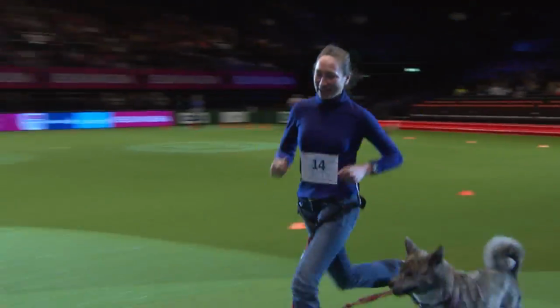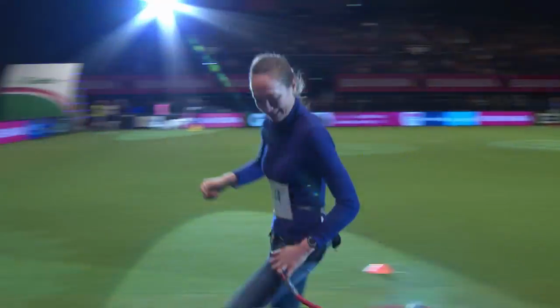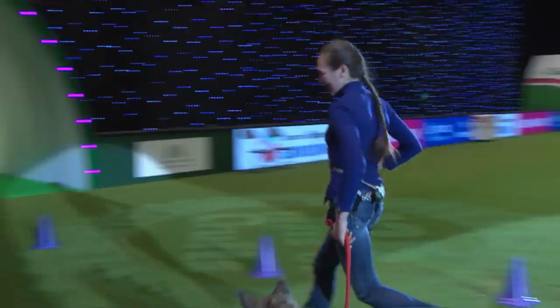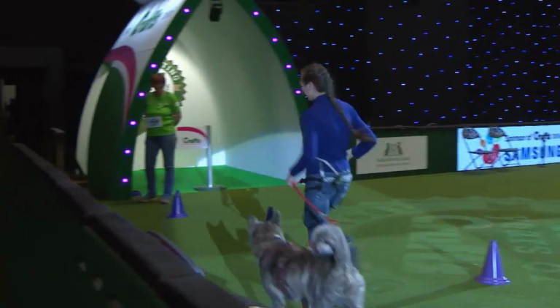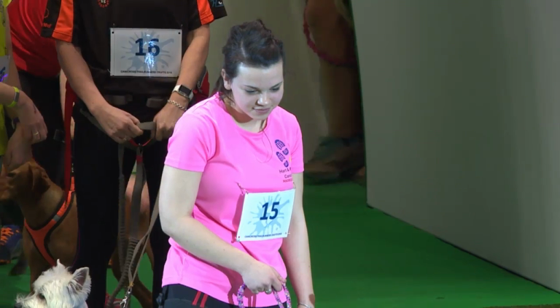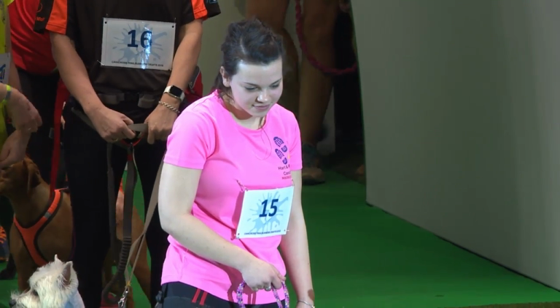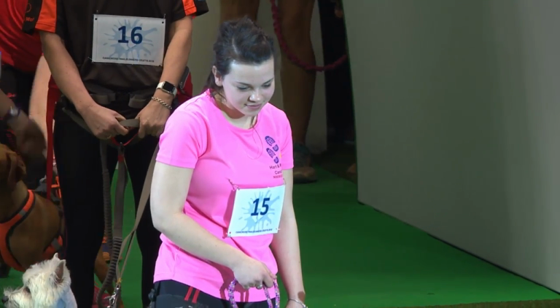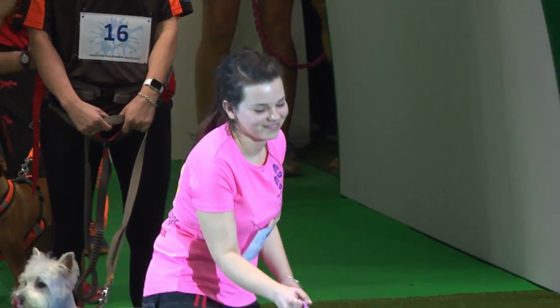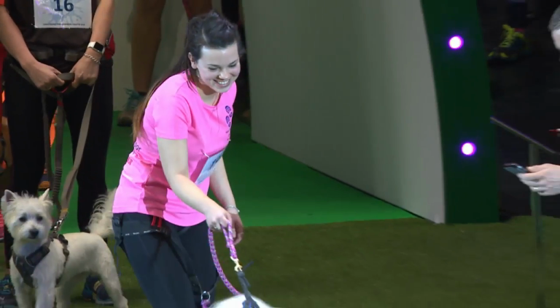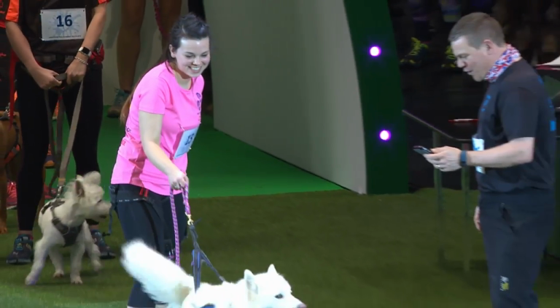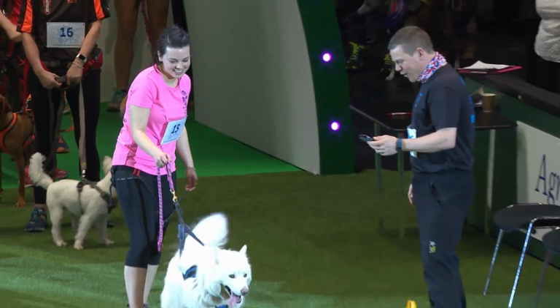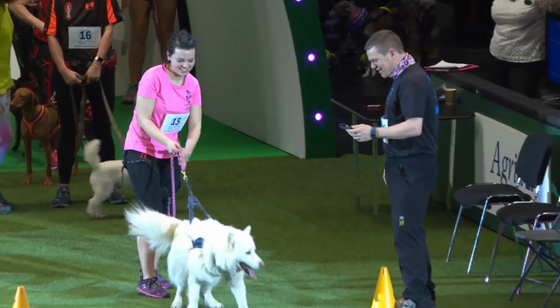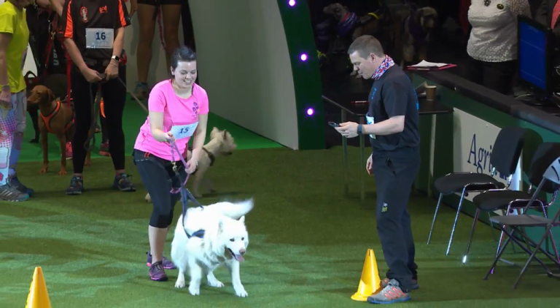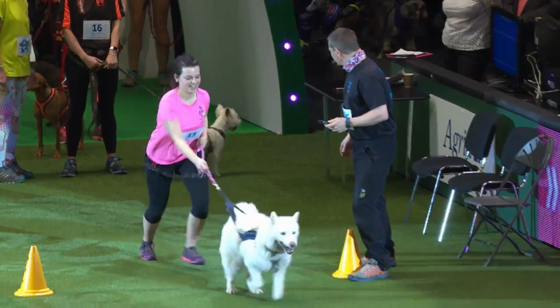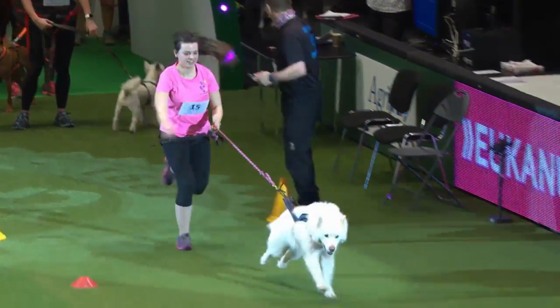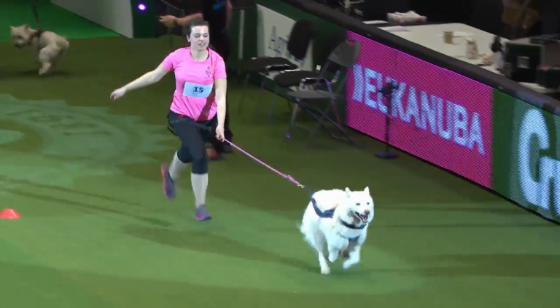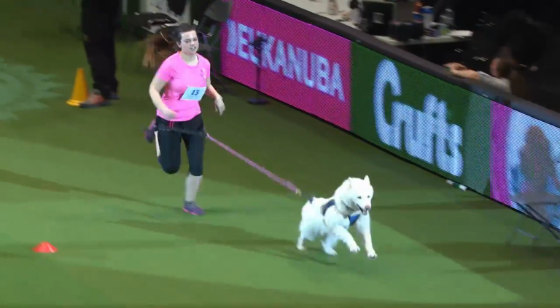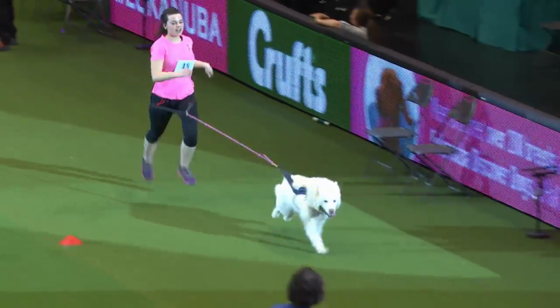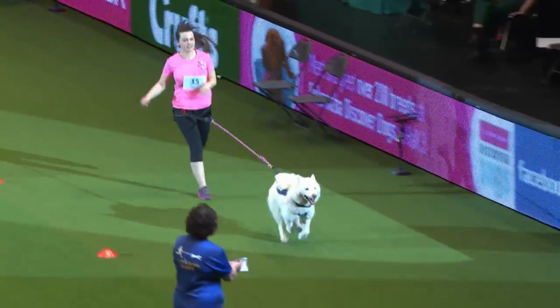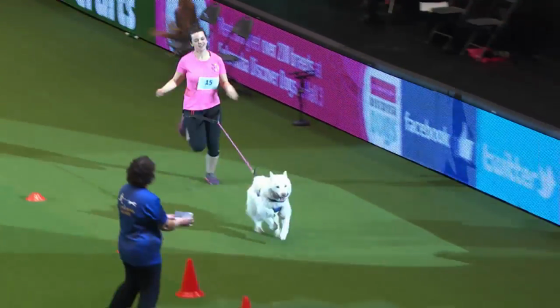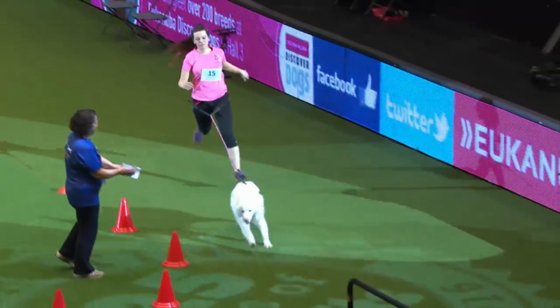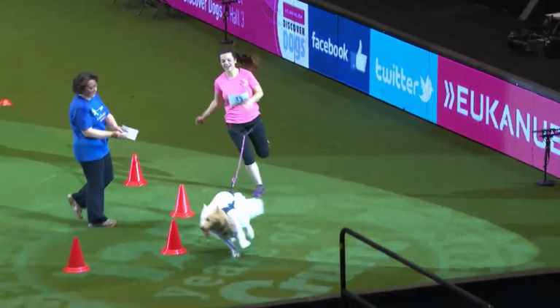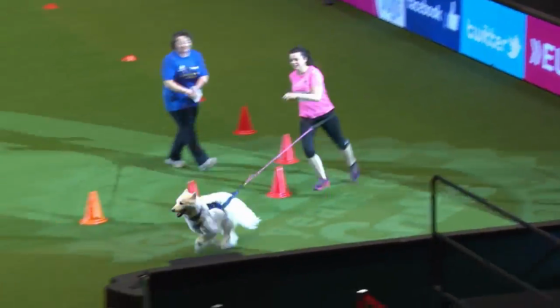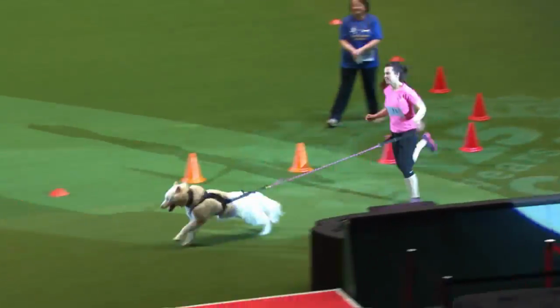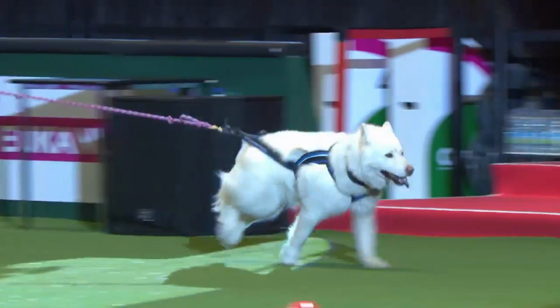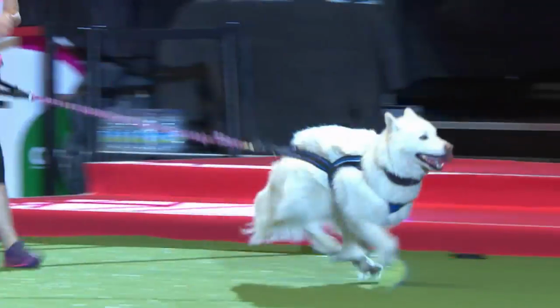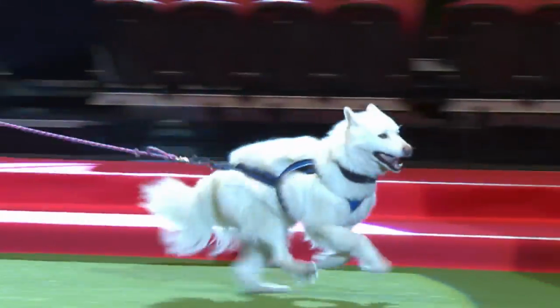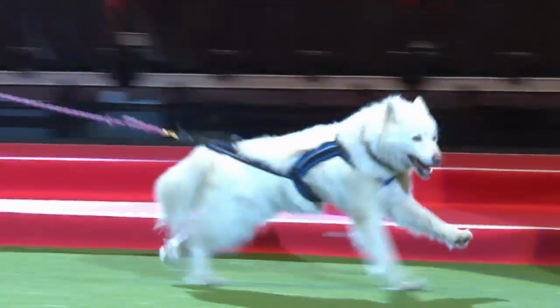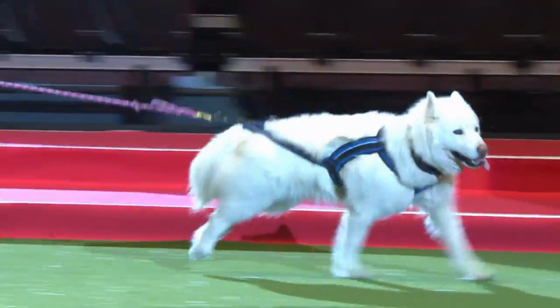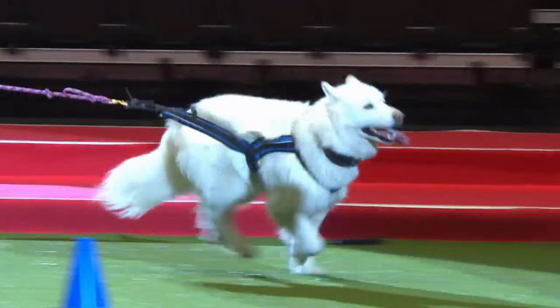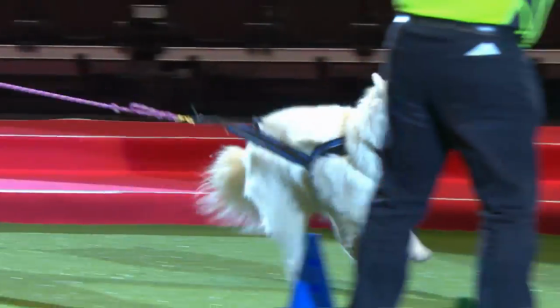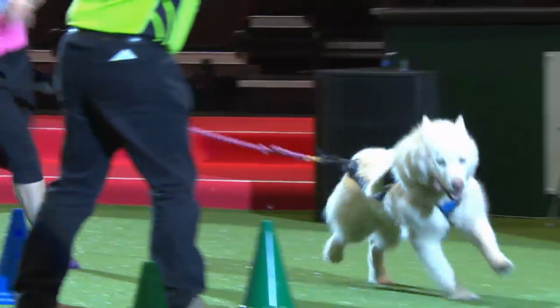Next up we've got Nicole Sheehan with Ice. Nicole only got started canicrossing a month ago — her mum pushed her to give it a go and she soon became hooked. As you can see, Ice is an absolute natural, pulling out in front there. Well done, really nice.